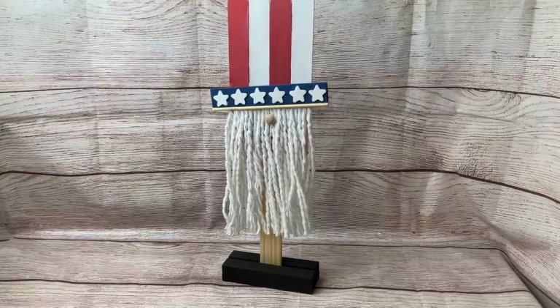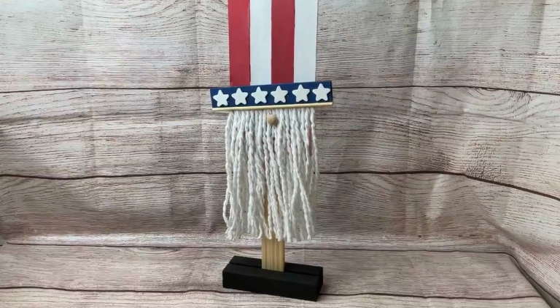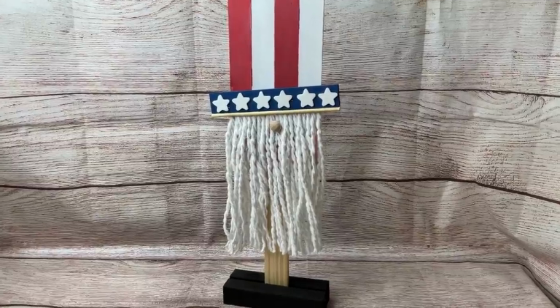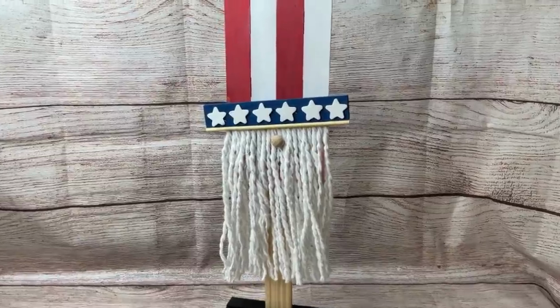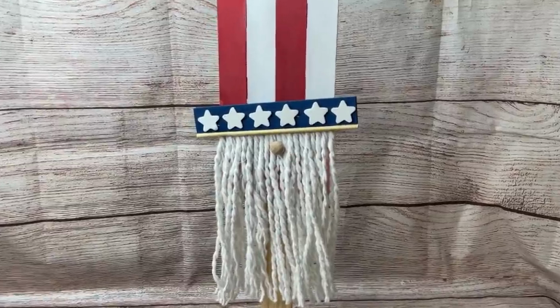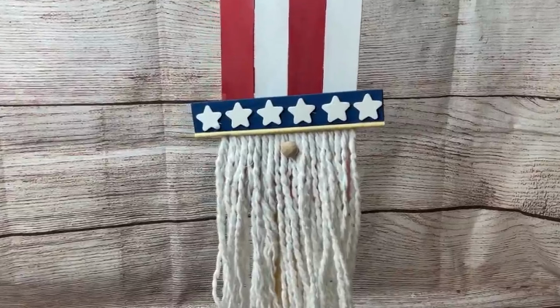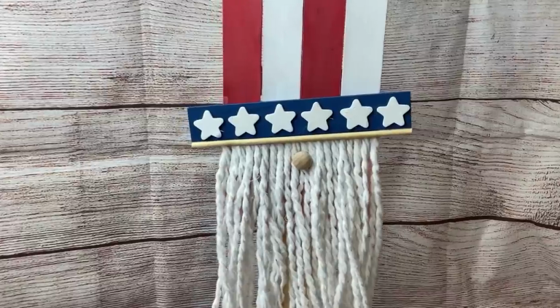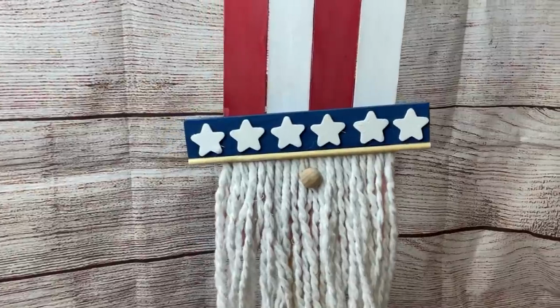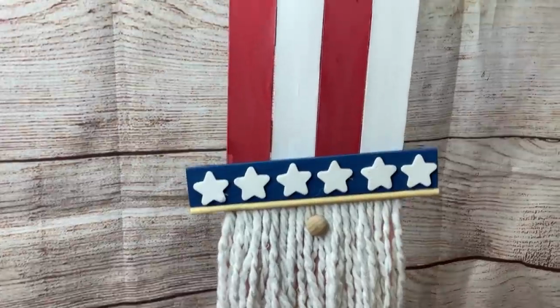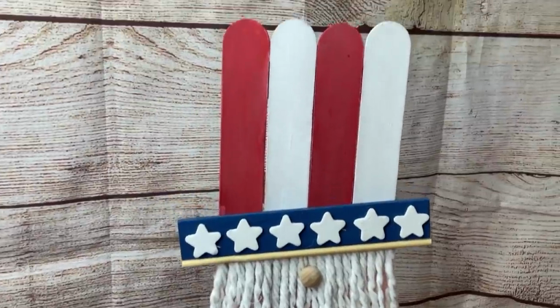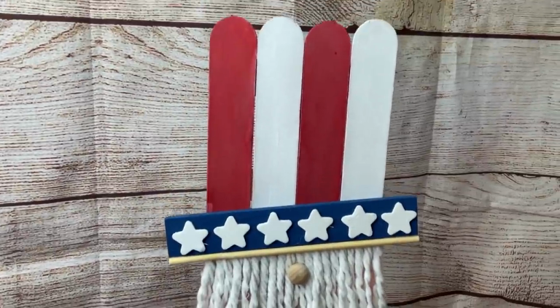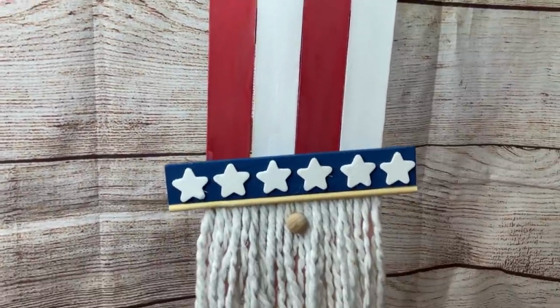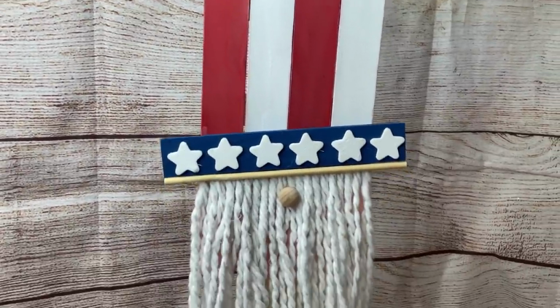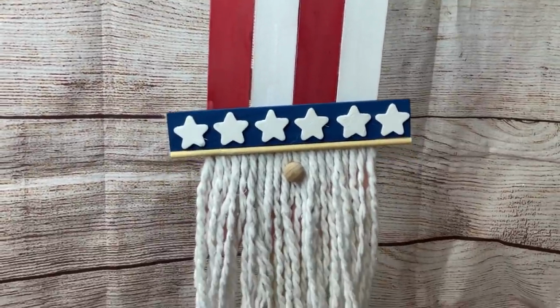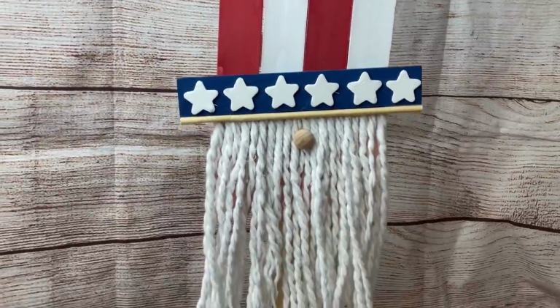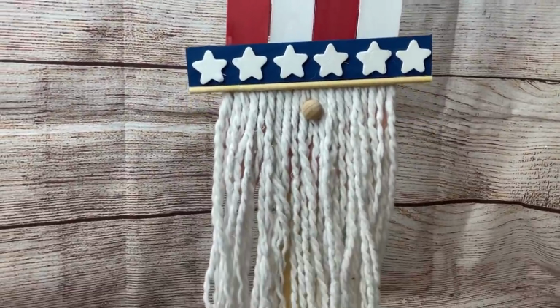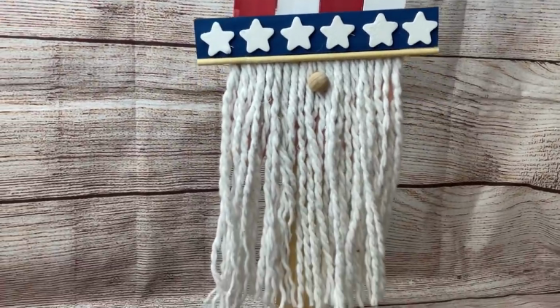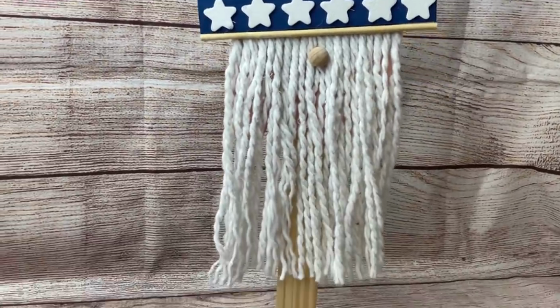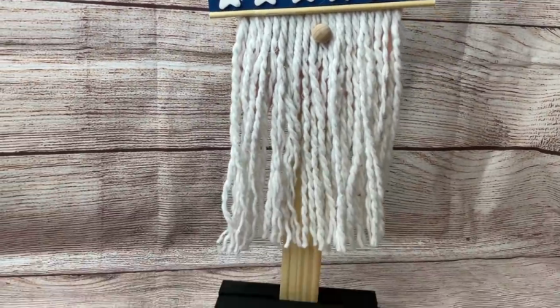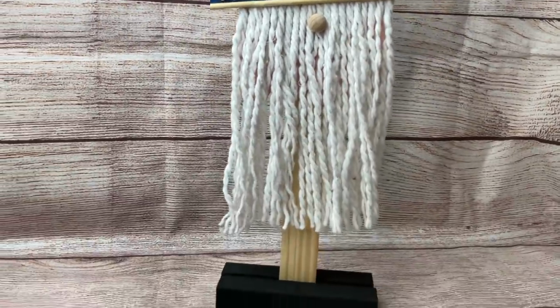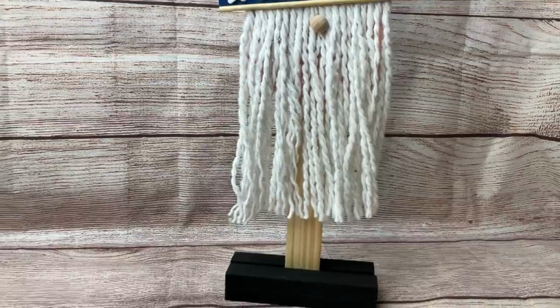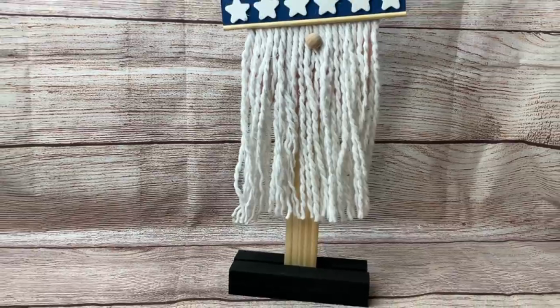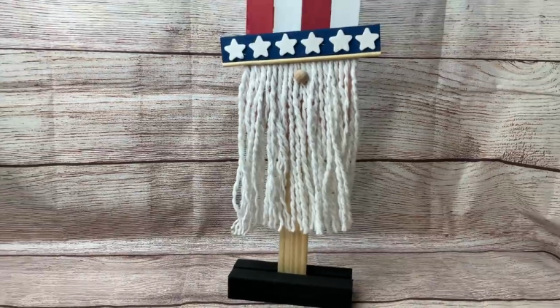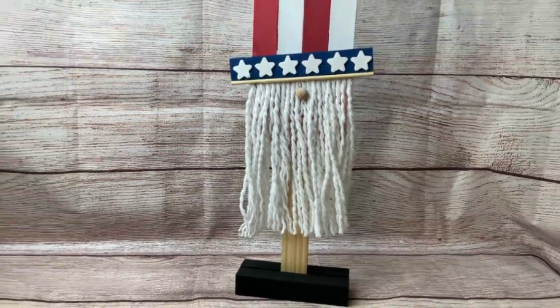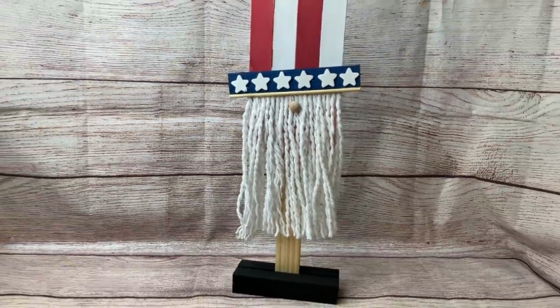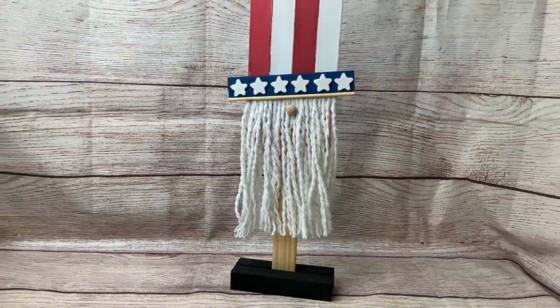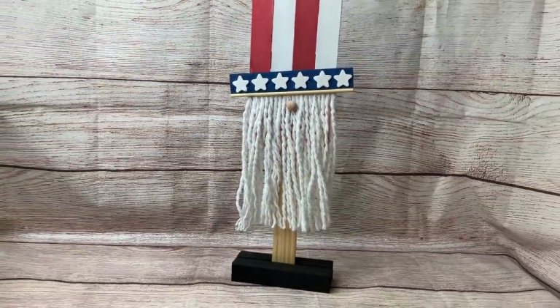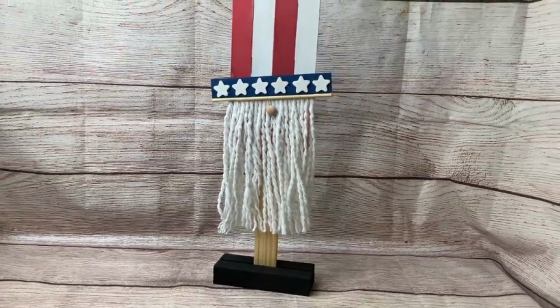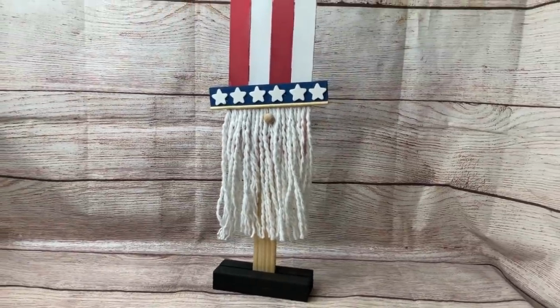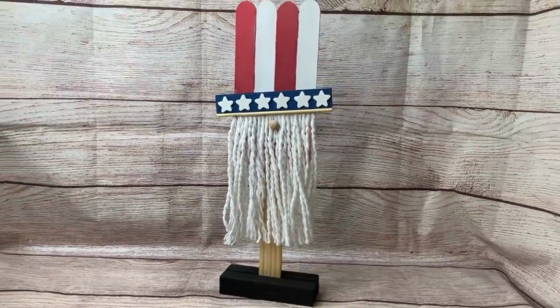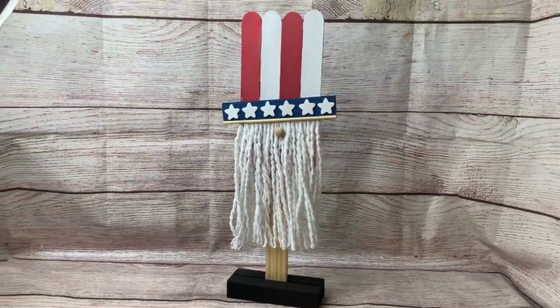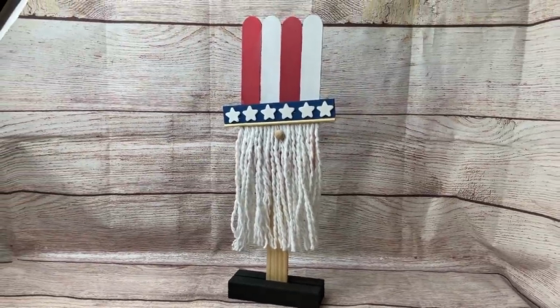And here he is — what do you guys think? I think this is so cute. You can see I also added a small piece of bamboo skewer there just to help cover up the ends of the mop string.